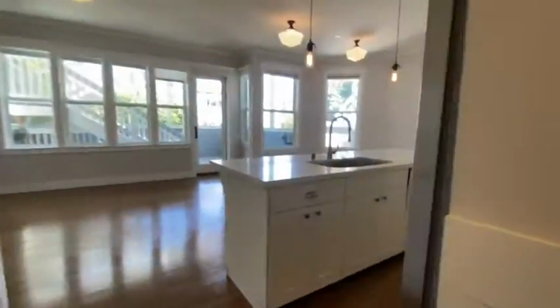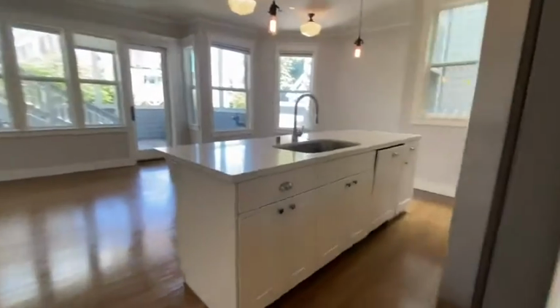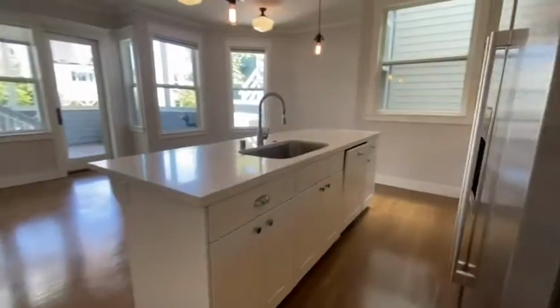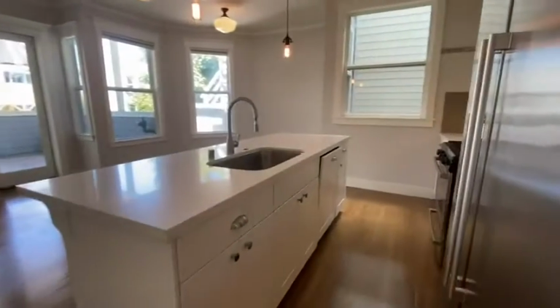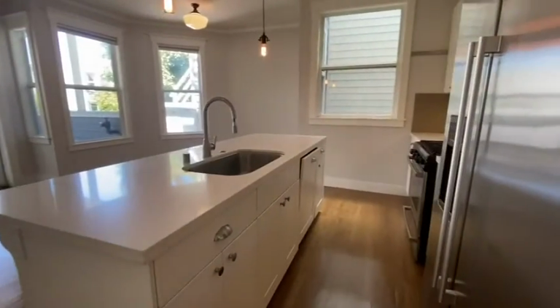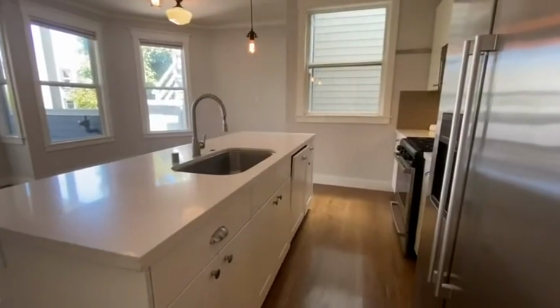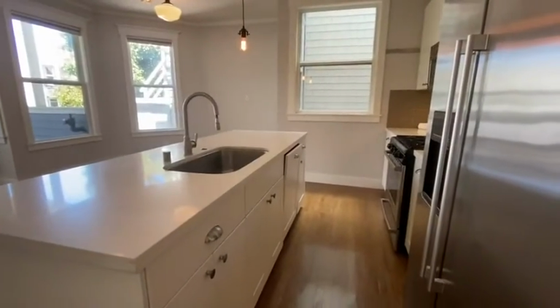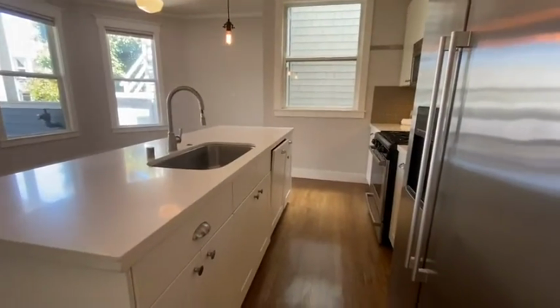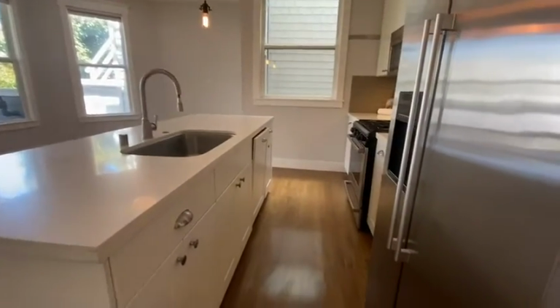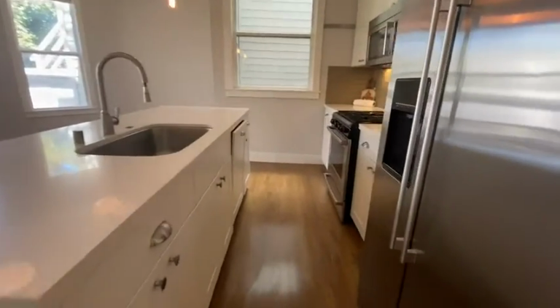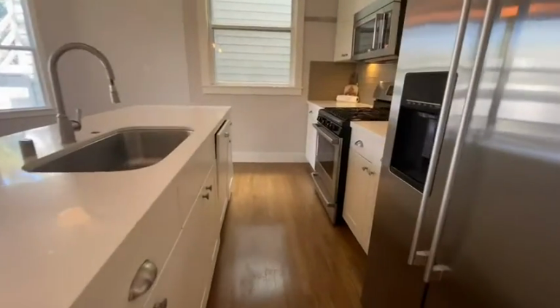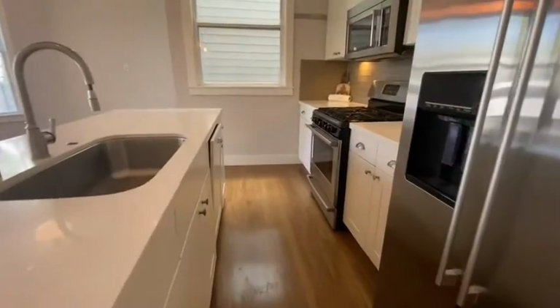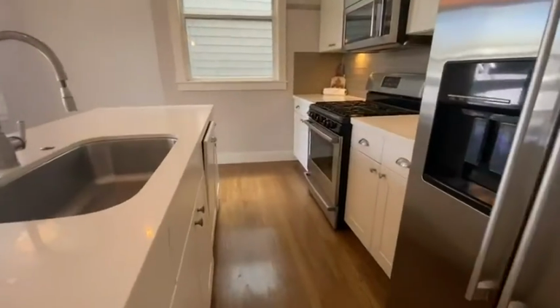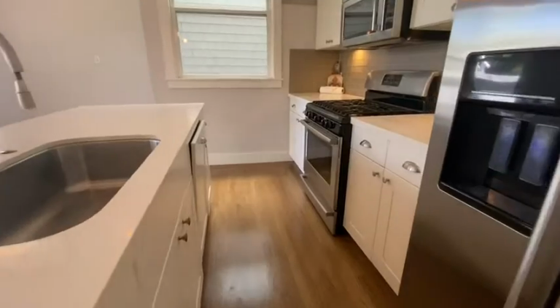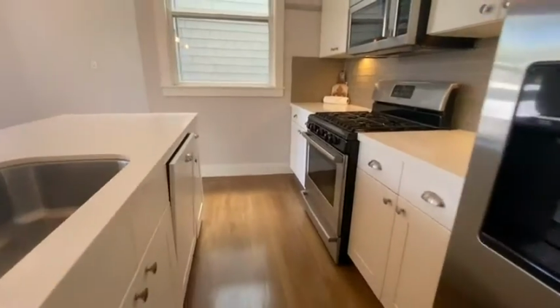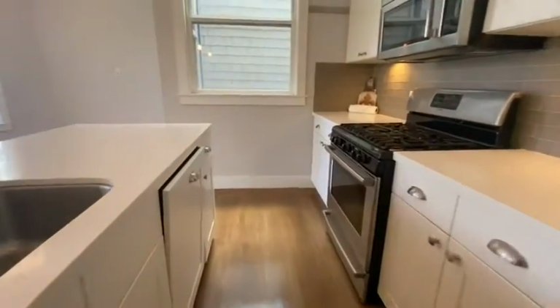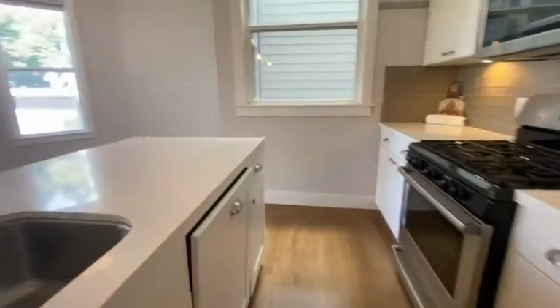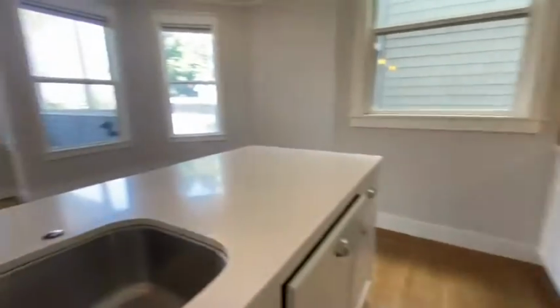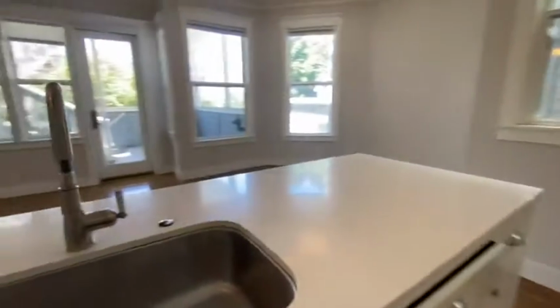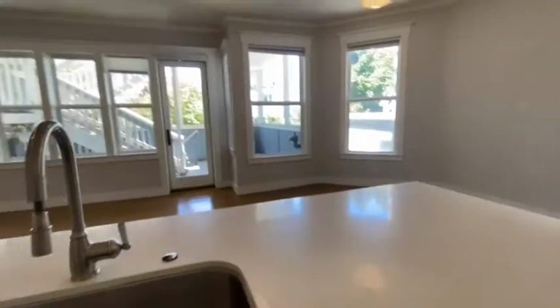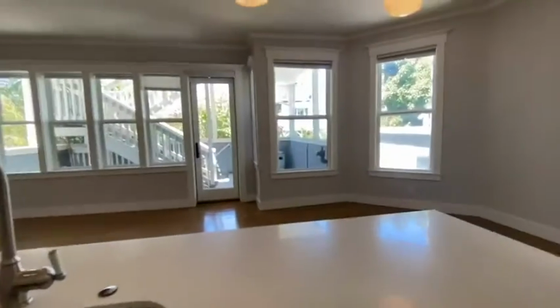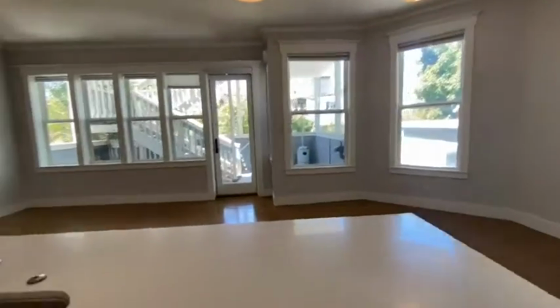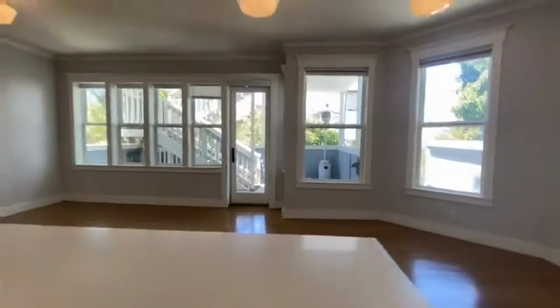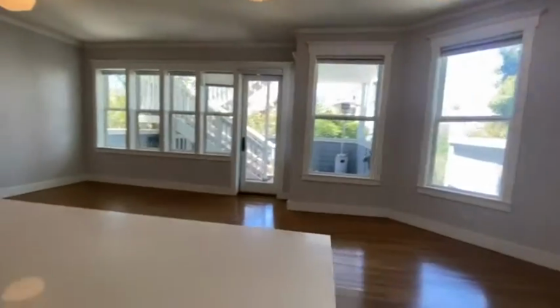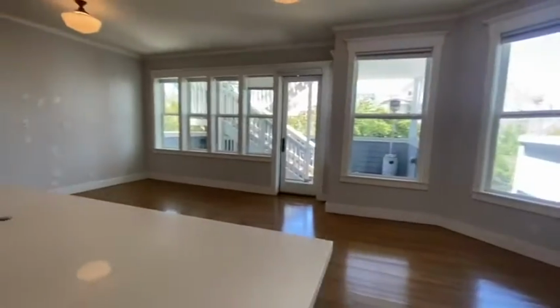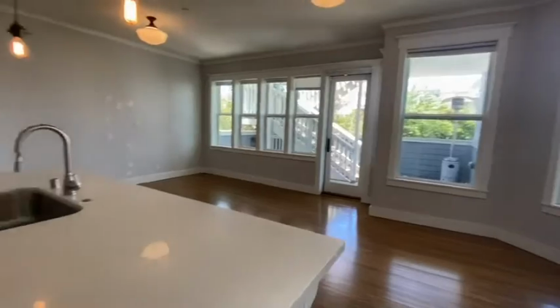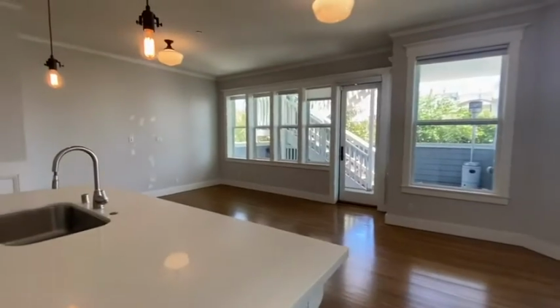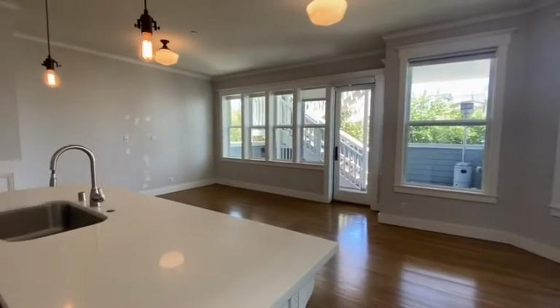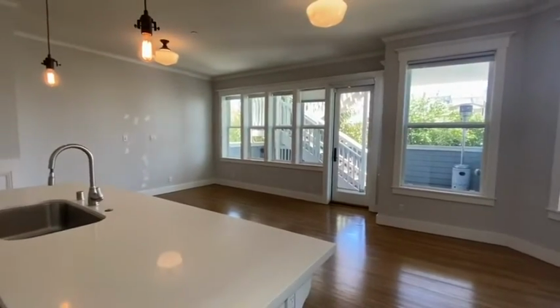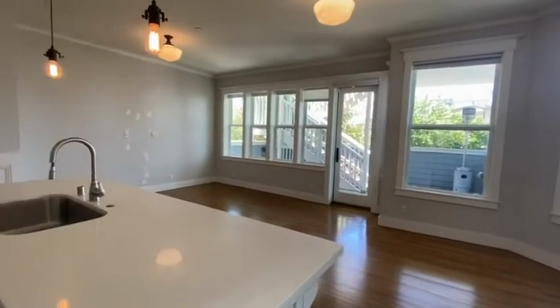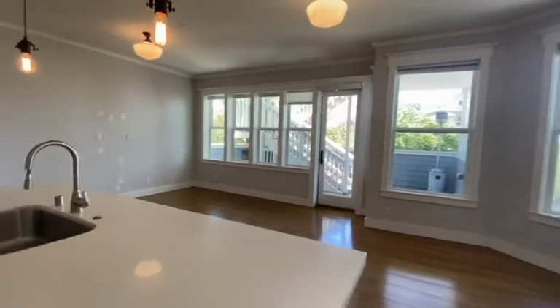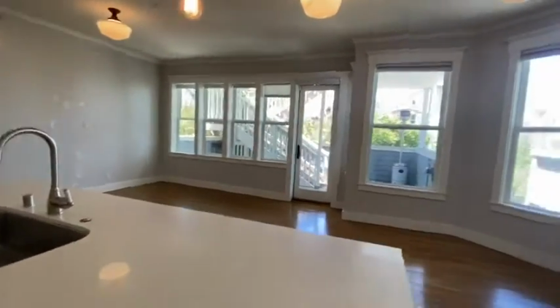Here is an amazing chef's kitchen with stainless appliances — you have a gas range as well as a nice kitchen island, open to a large family room.